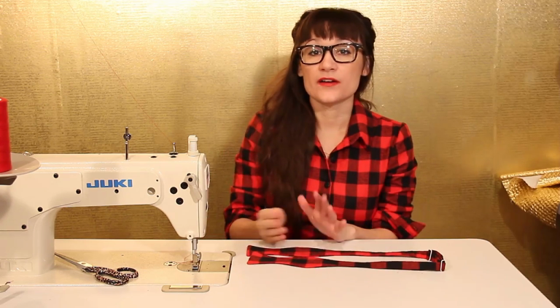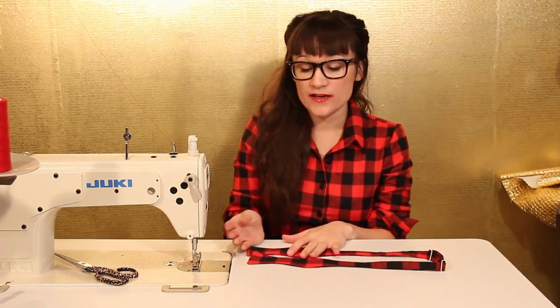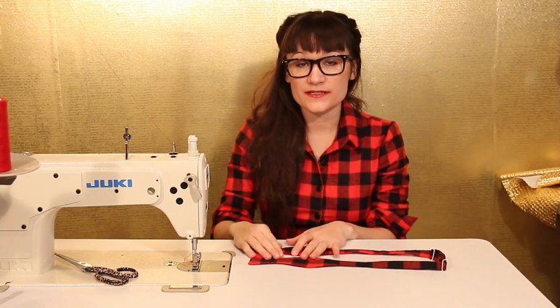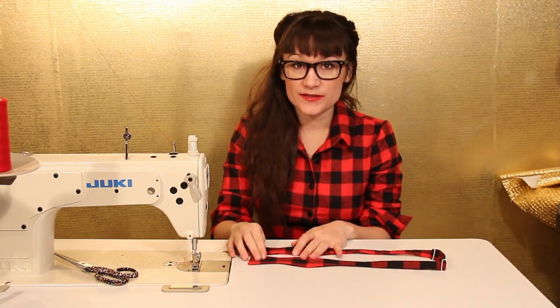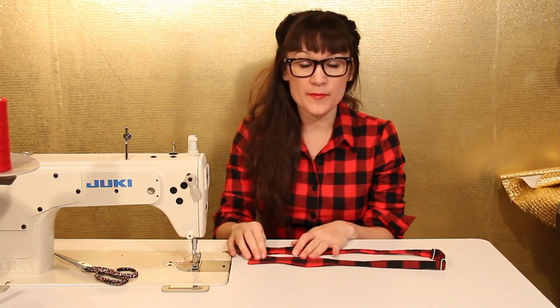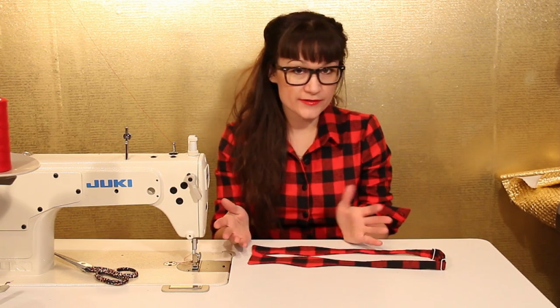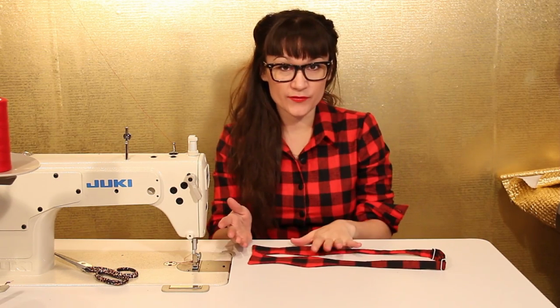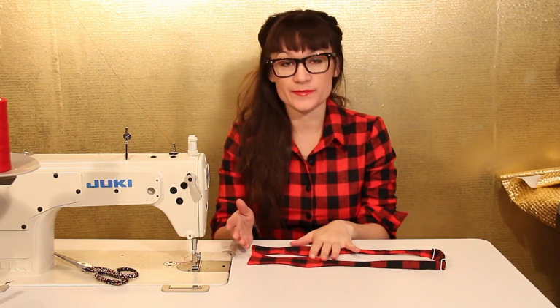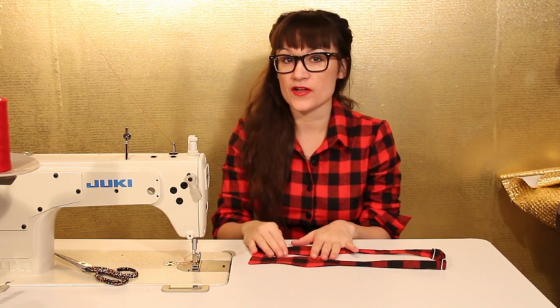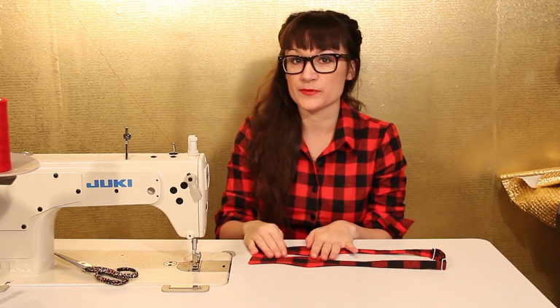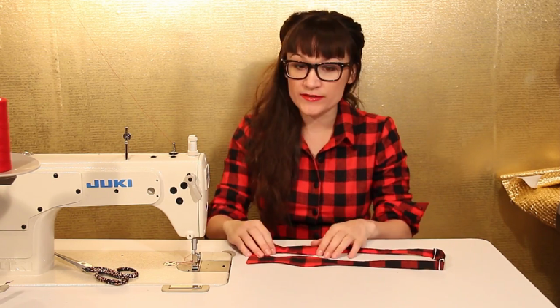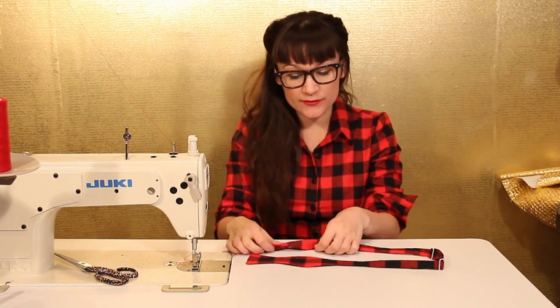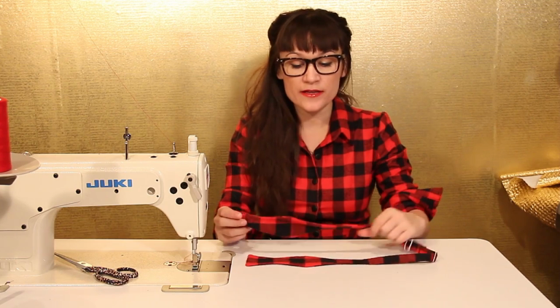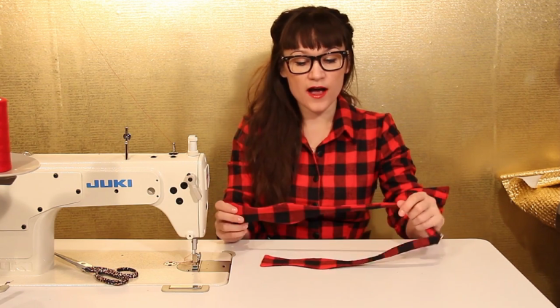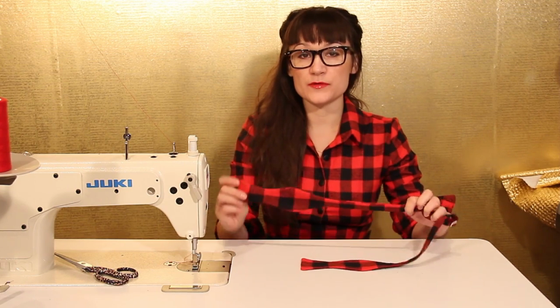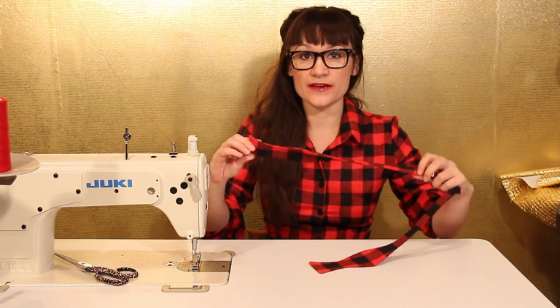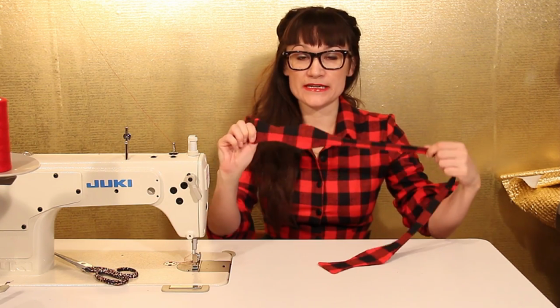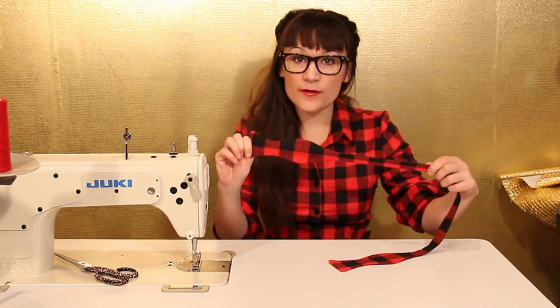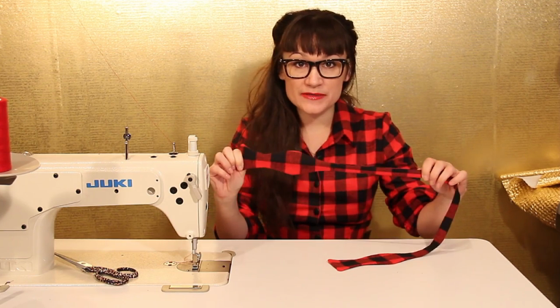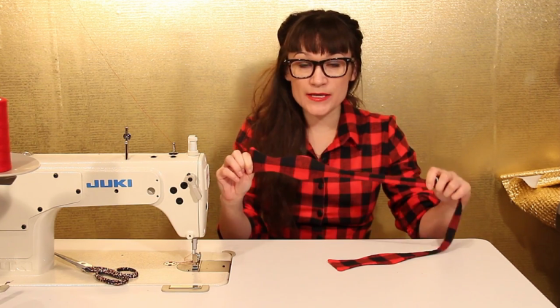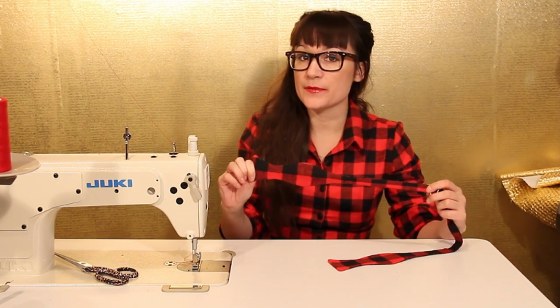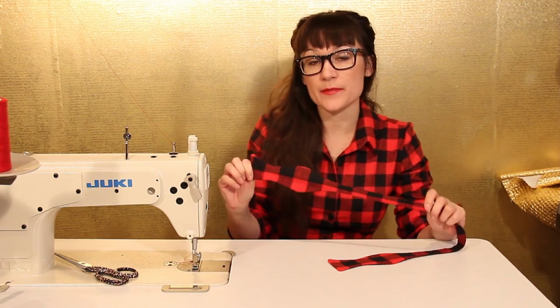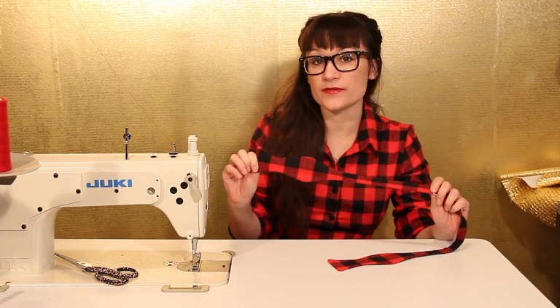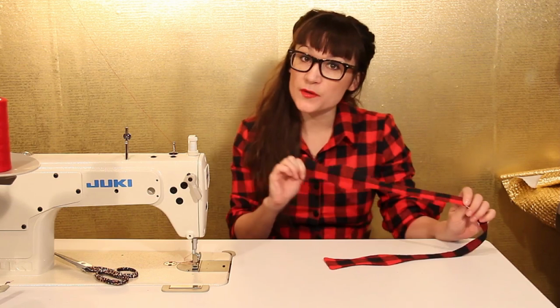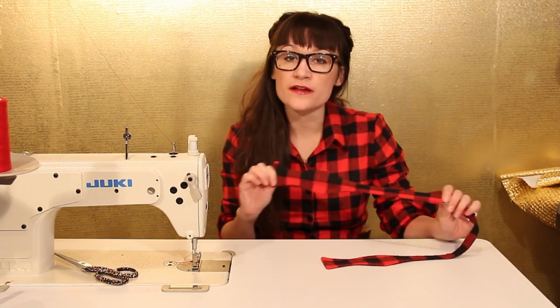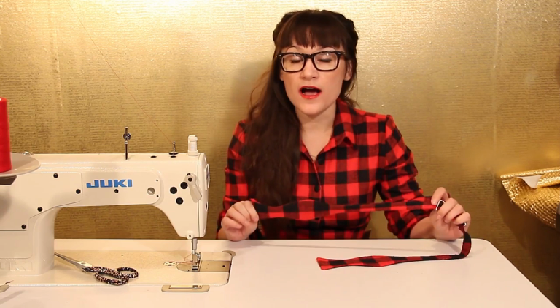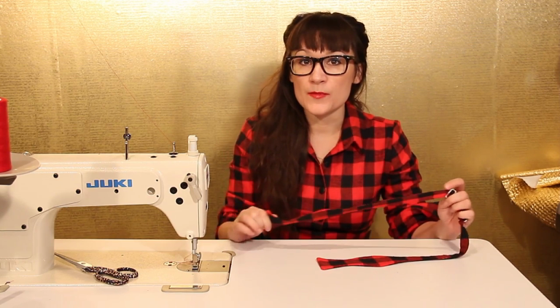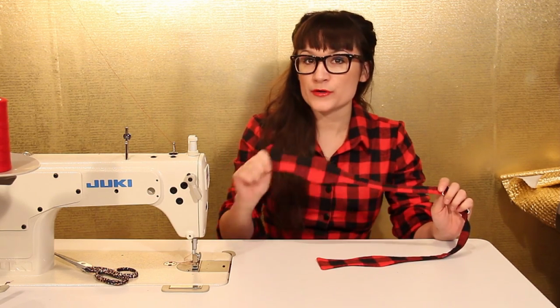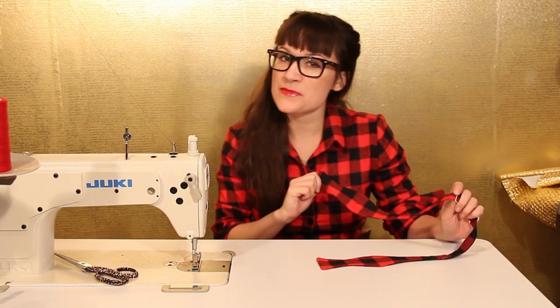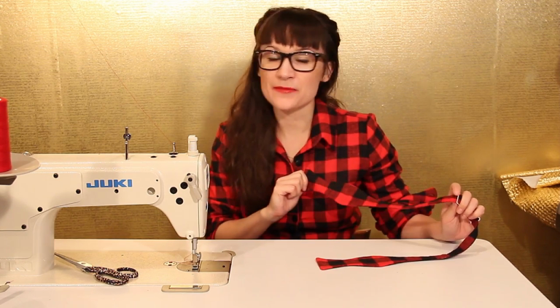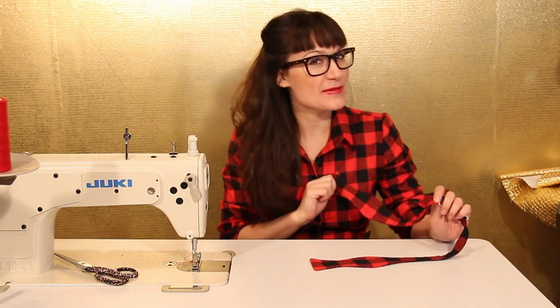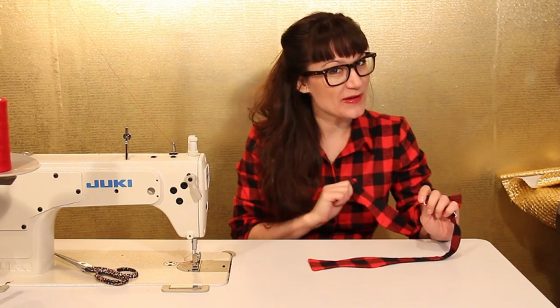I didn't do a pattern tutorial for this because I felt like it was pretty self-explanatory. You can trace out a bowtie, you can buy a bowtie pattern from the store, or you could even email me — I bet I could email you one.